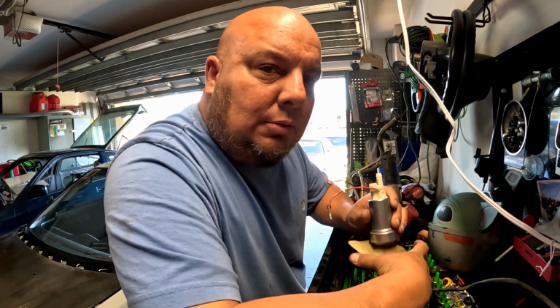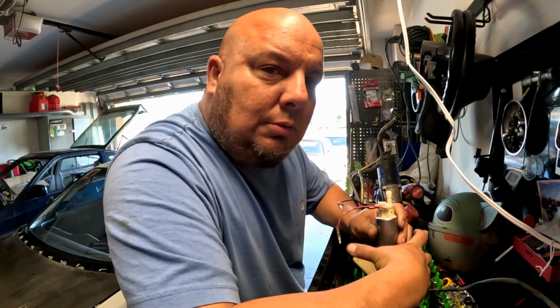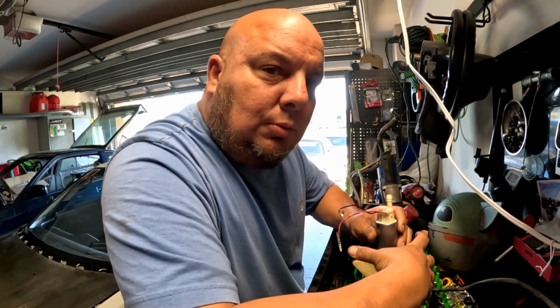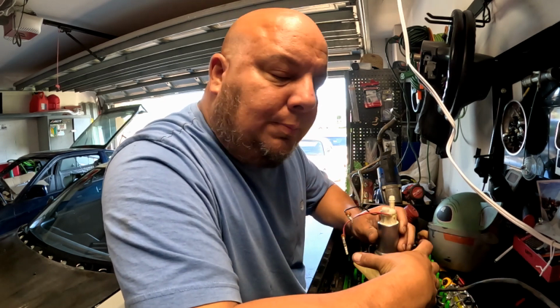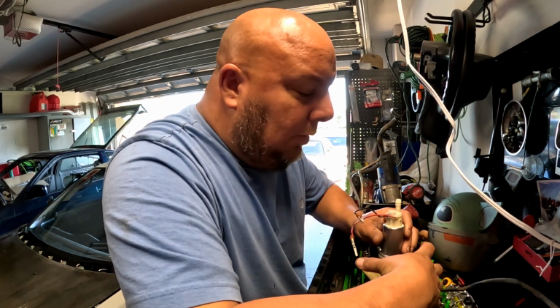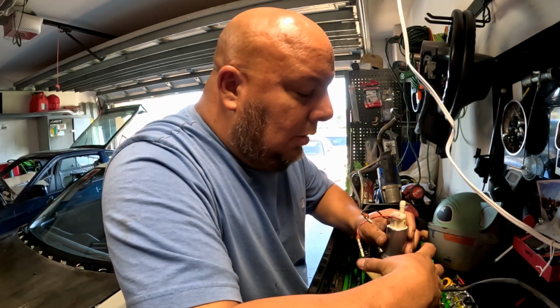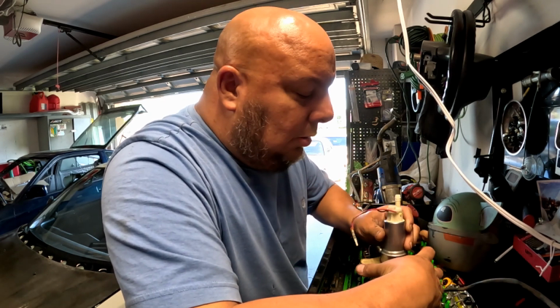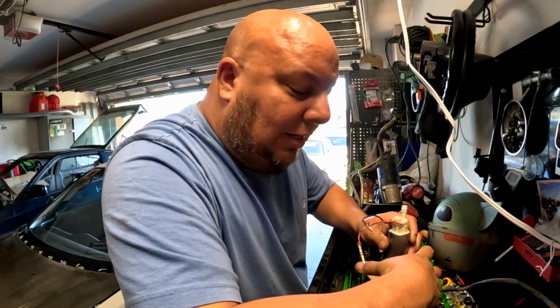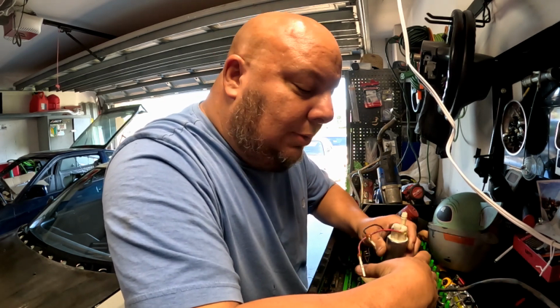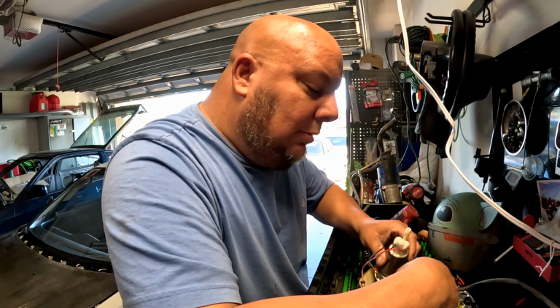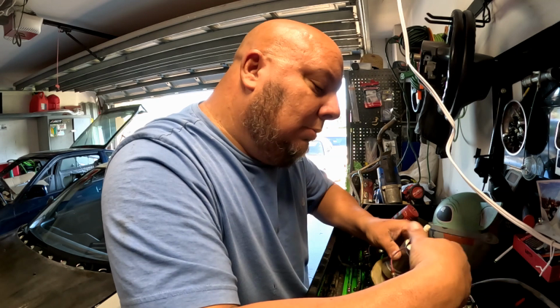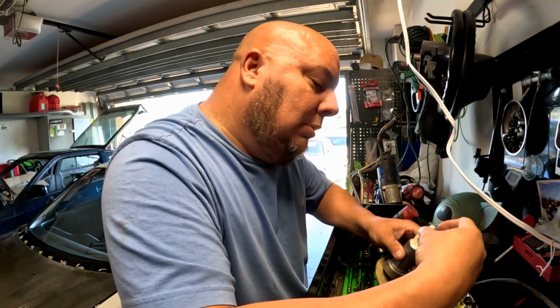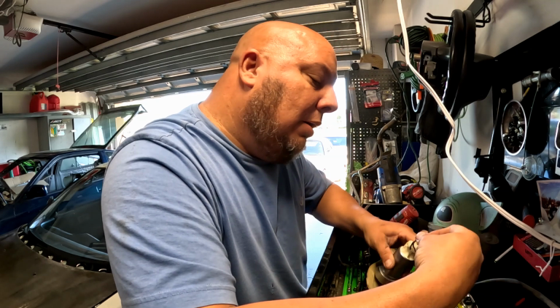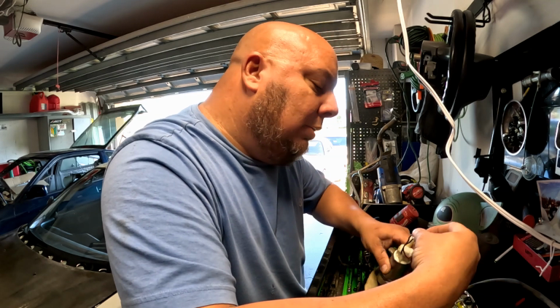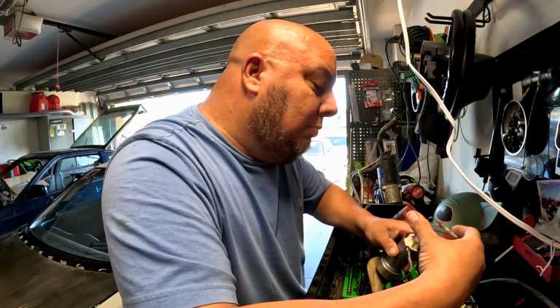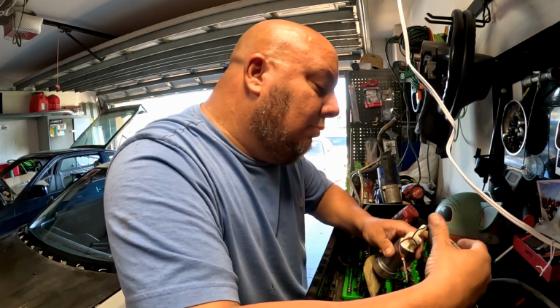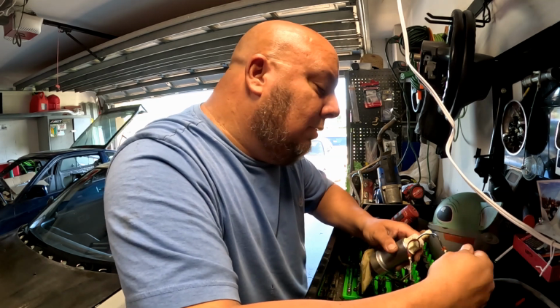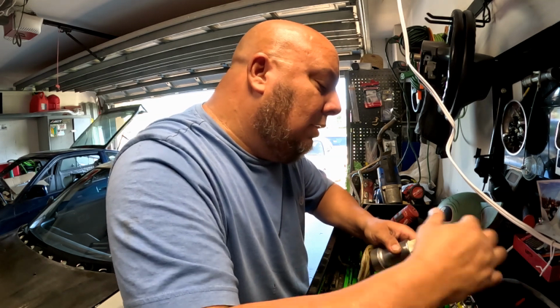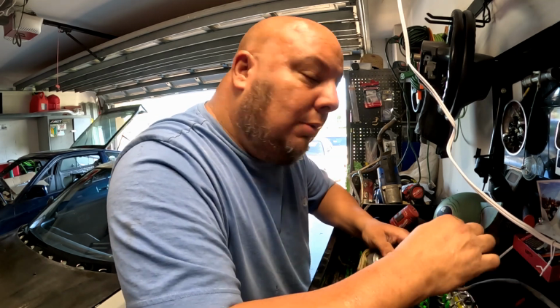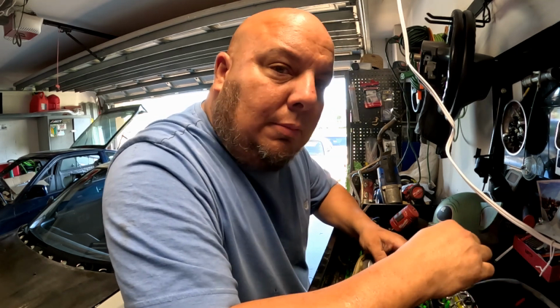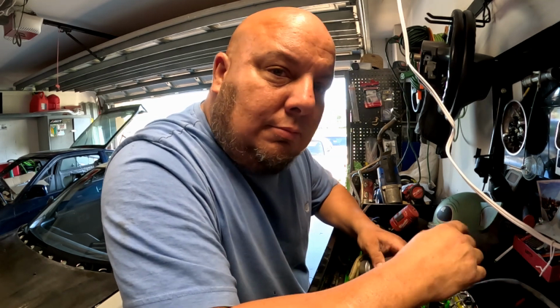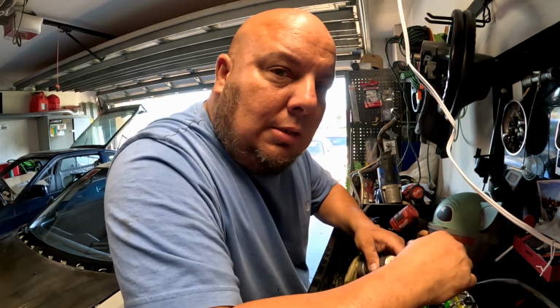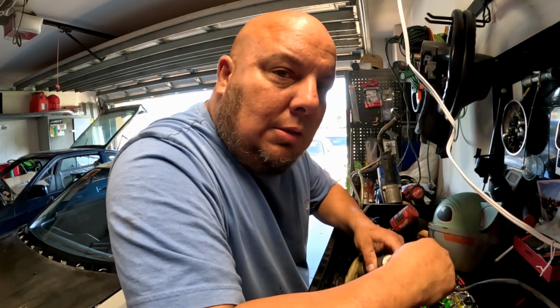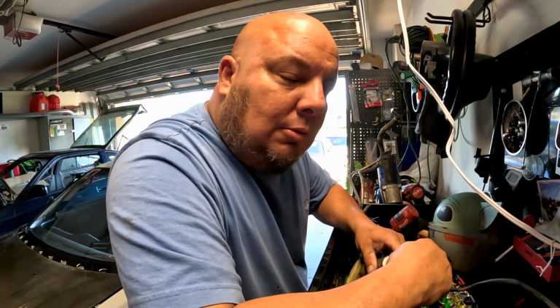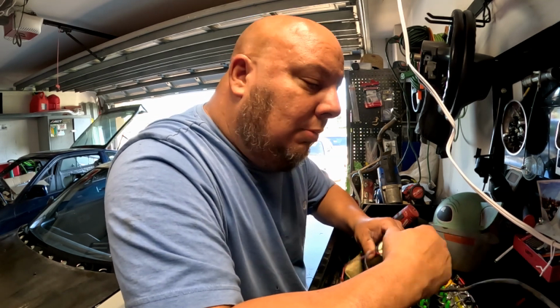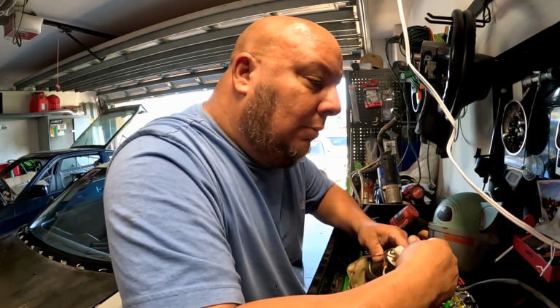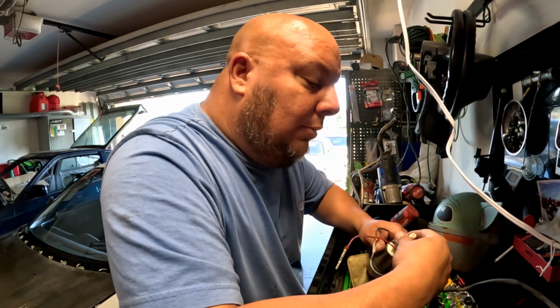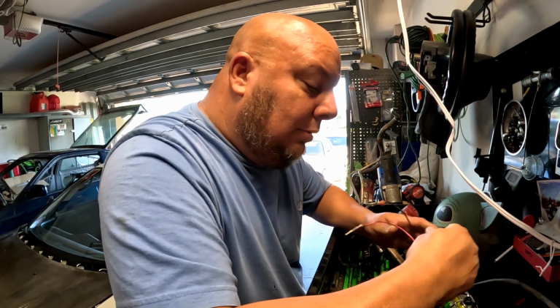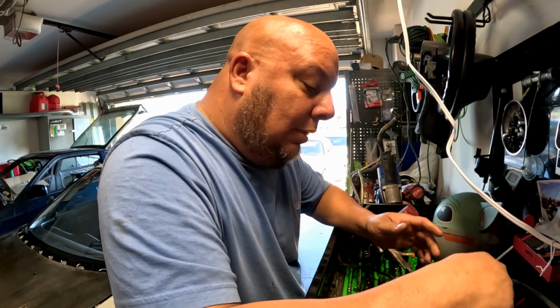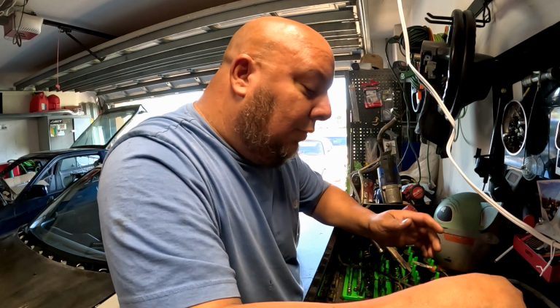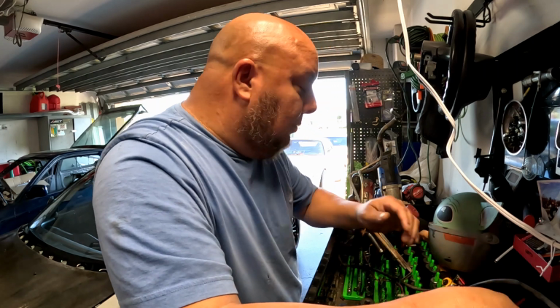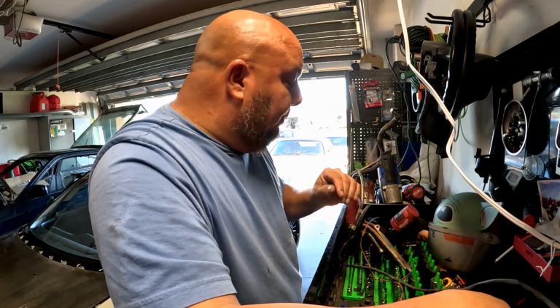Before I put this in there, I want to put this on a little bit of gasoline and power it to let the pump run before I put all the effort into it.